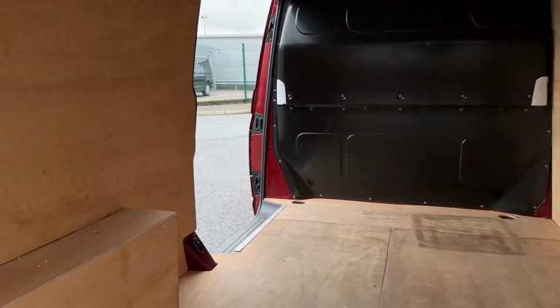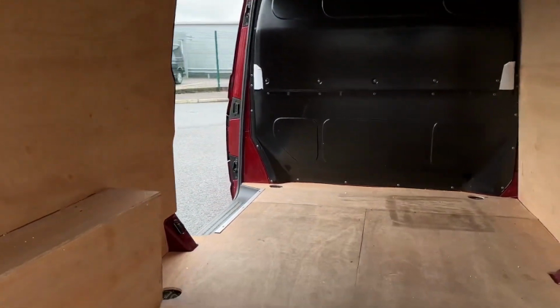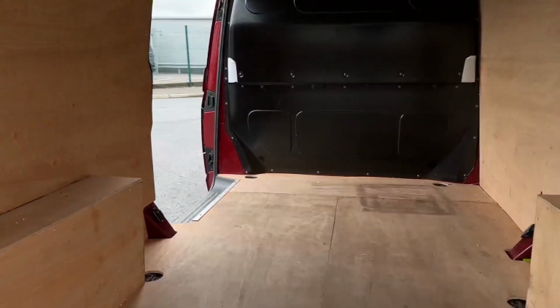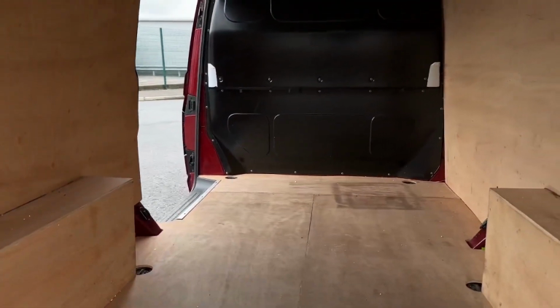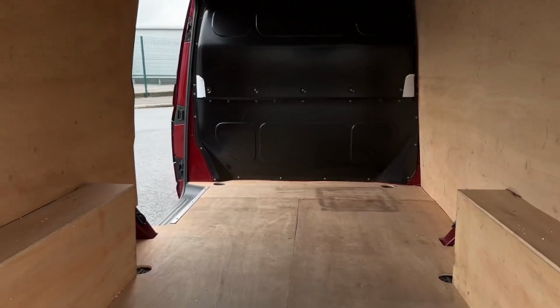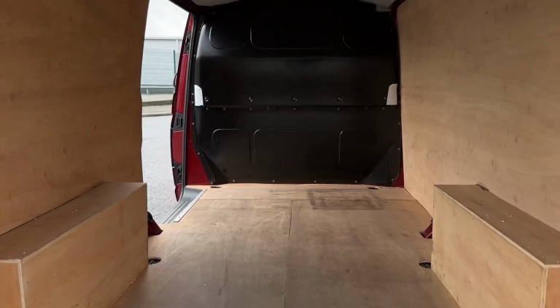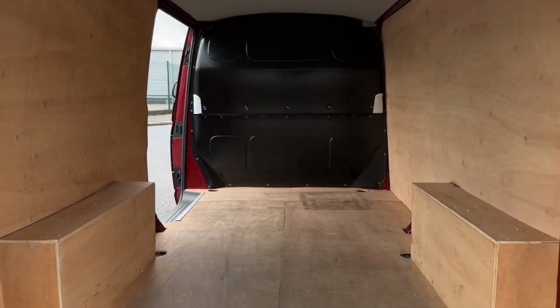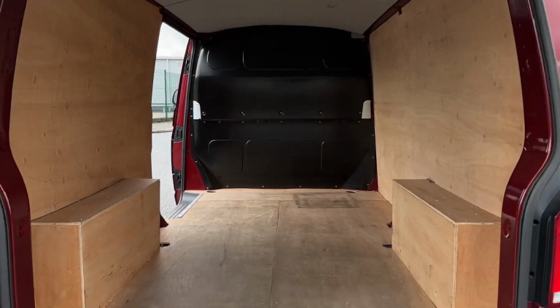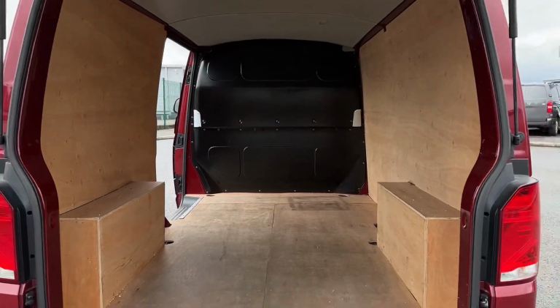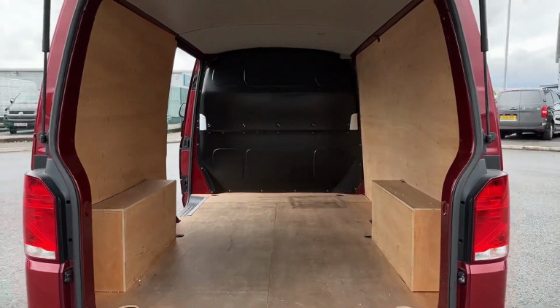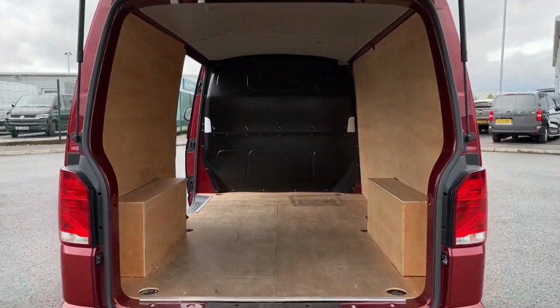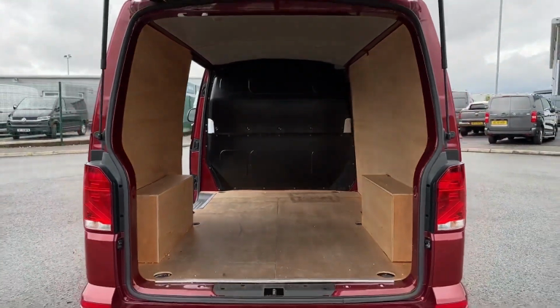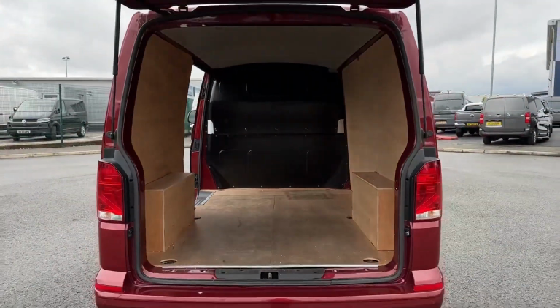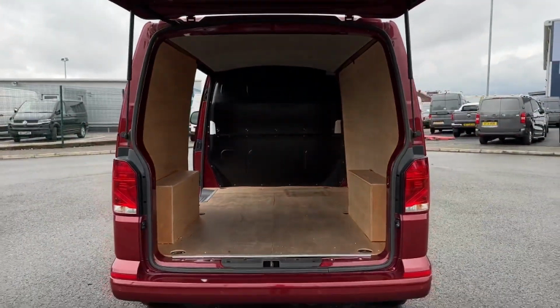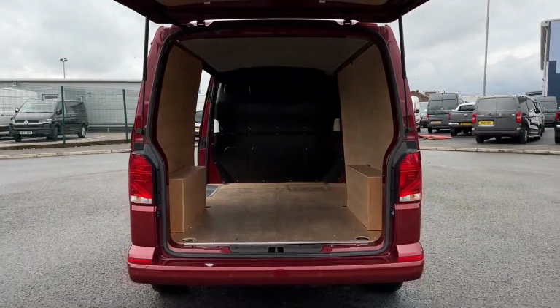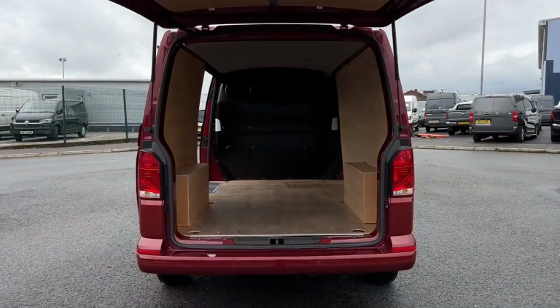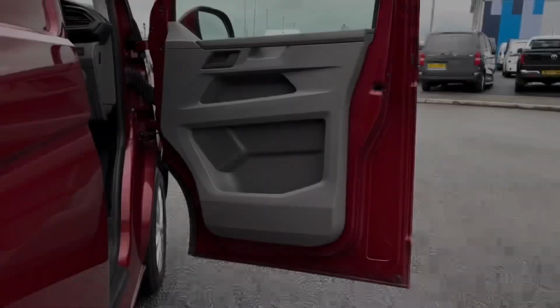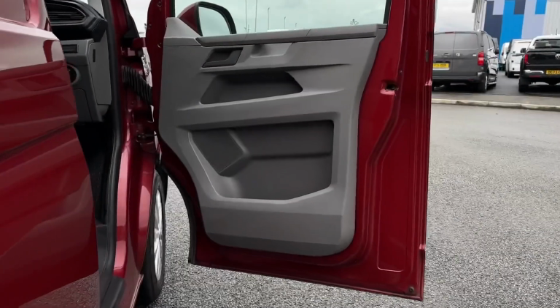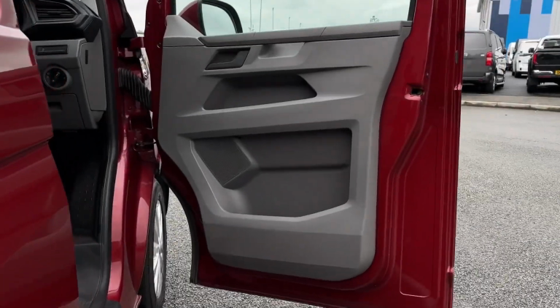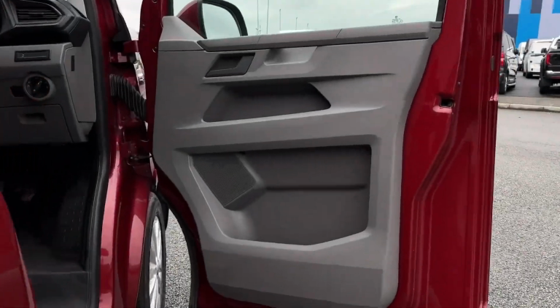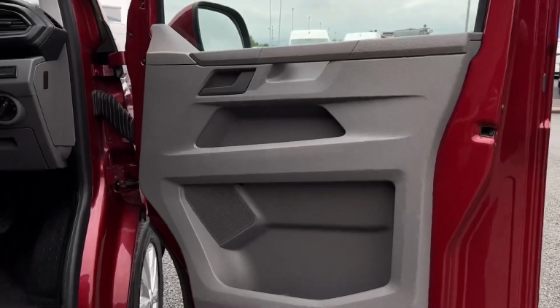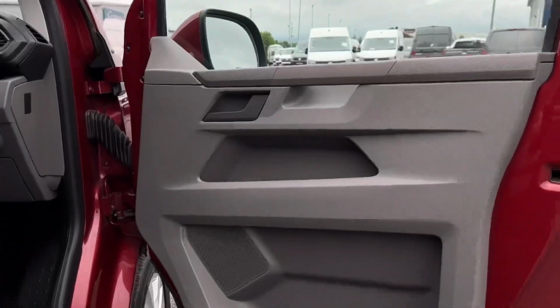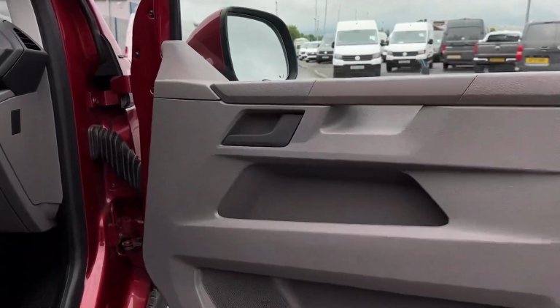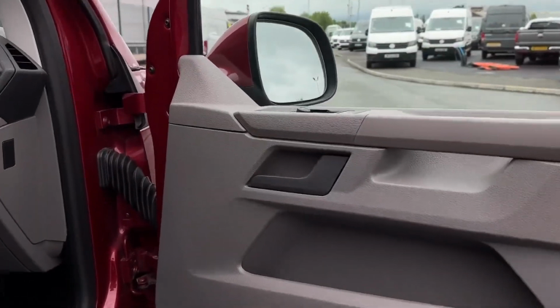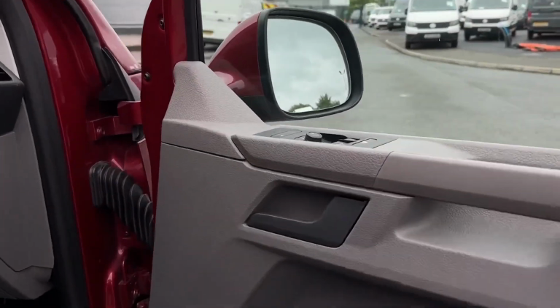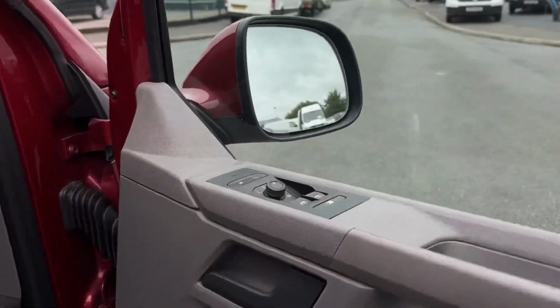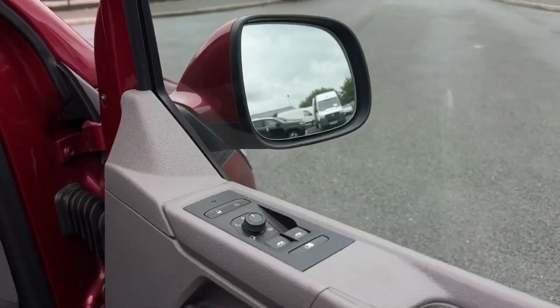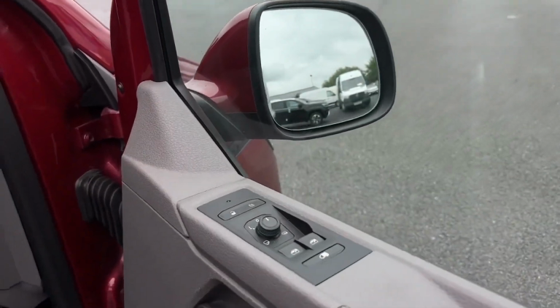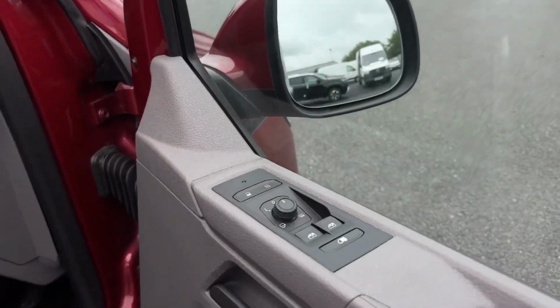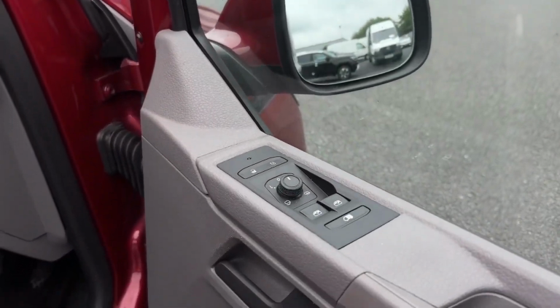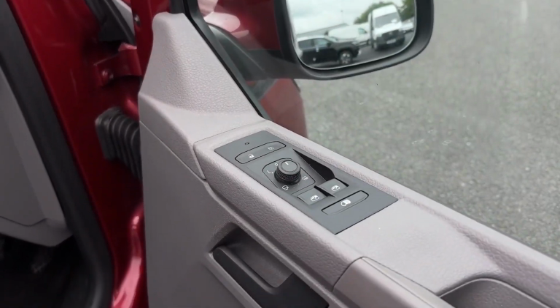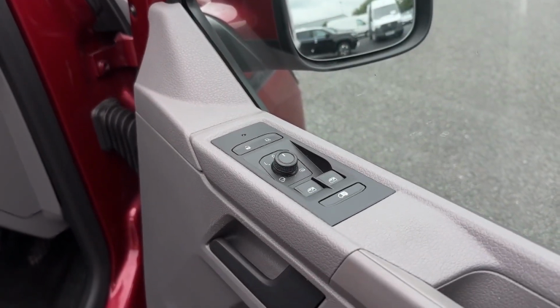Into the rear load space you've got the opening tailgate as well as a sliding side door on the passenger side. There's ply lining inside, lashing rings on the floor for load restraint, and ambient lighting above.